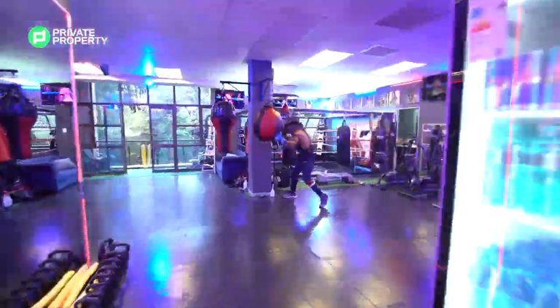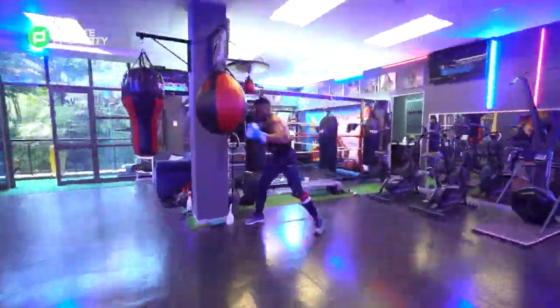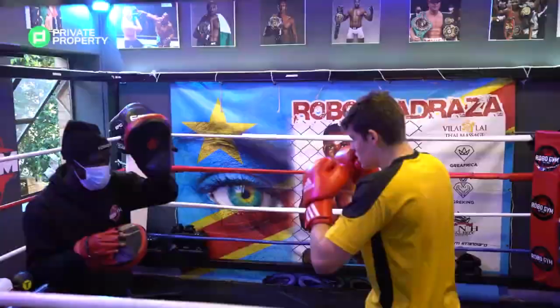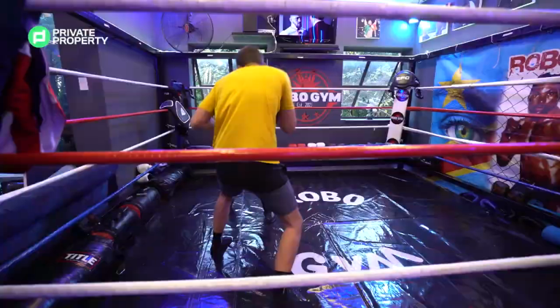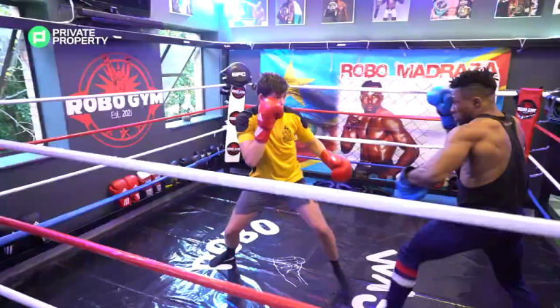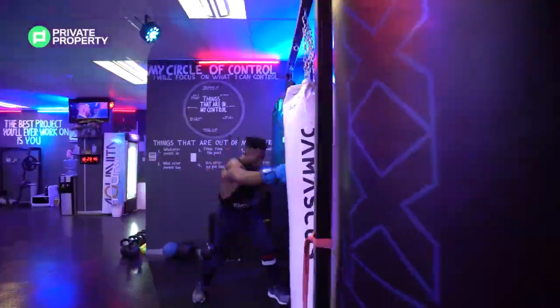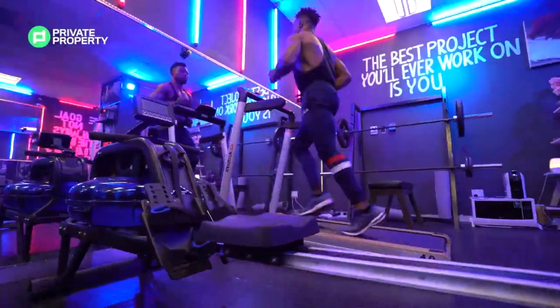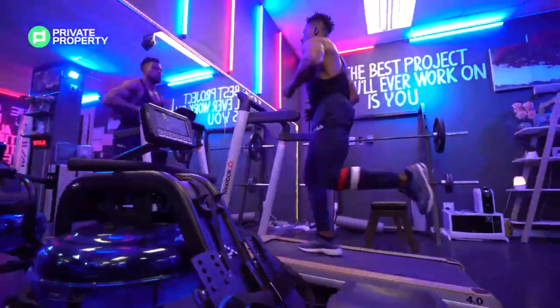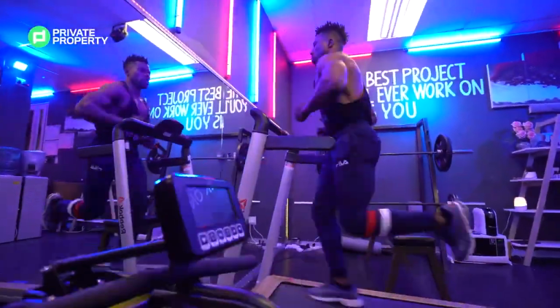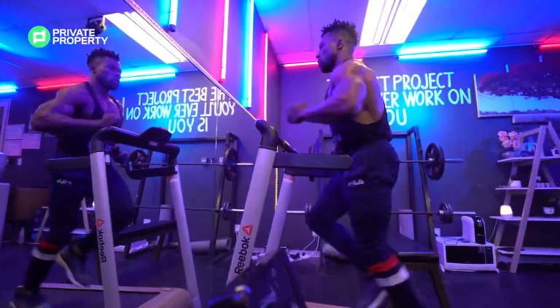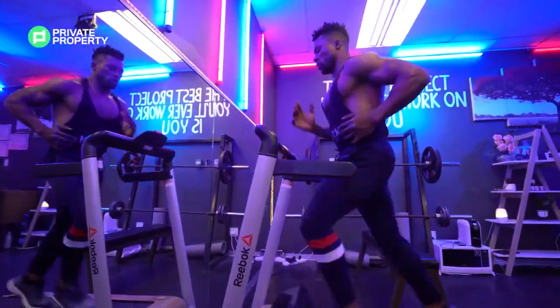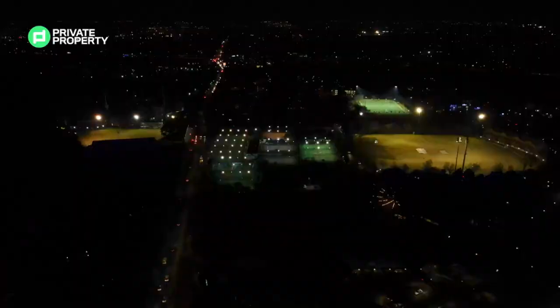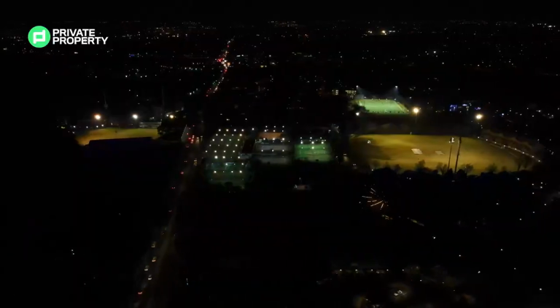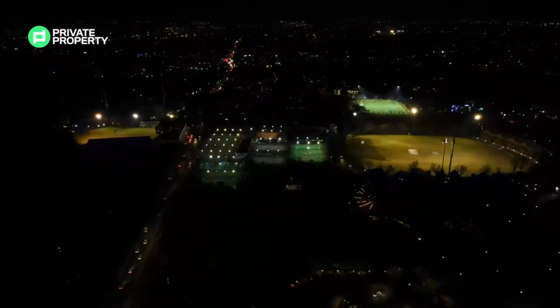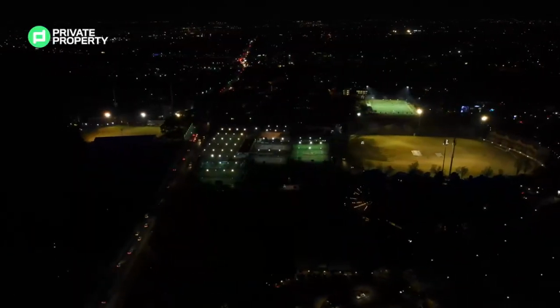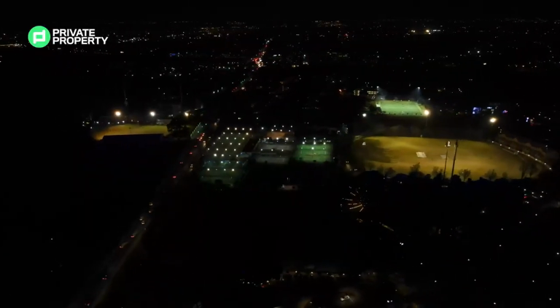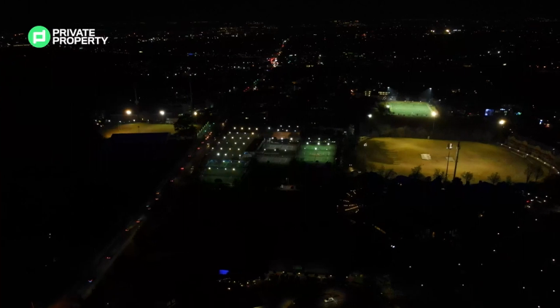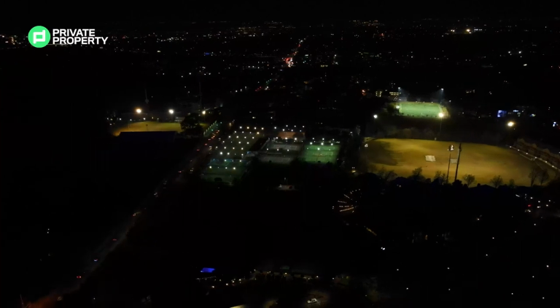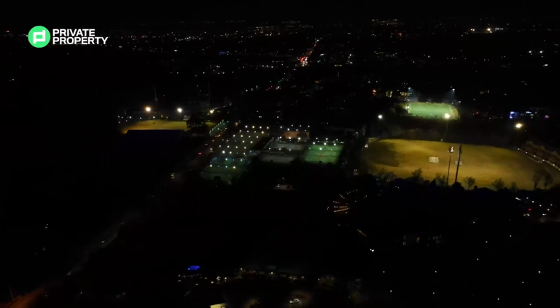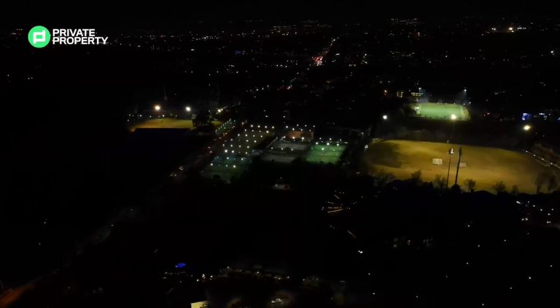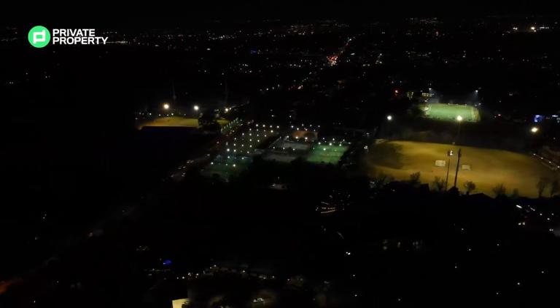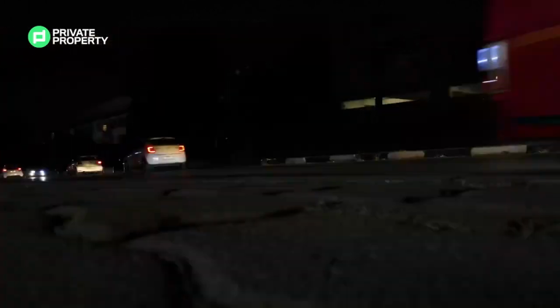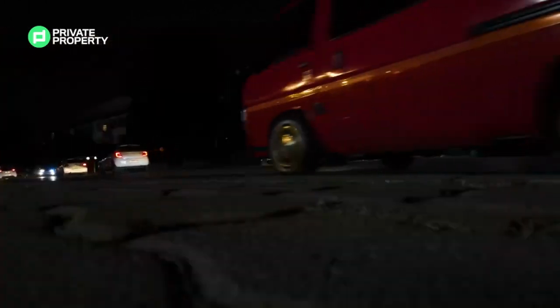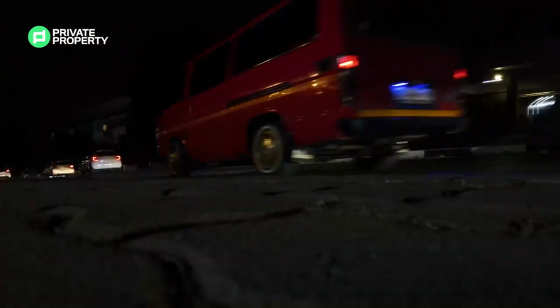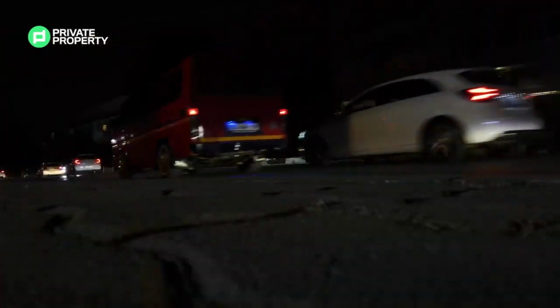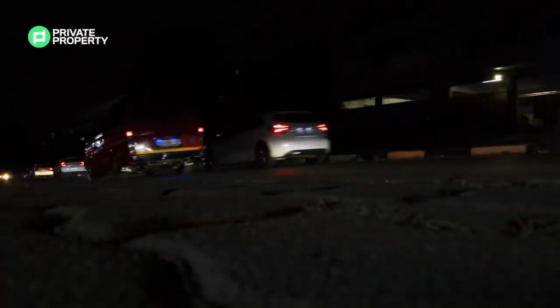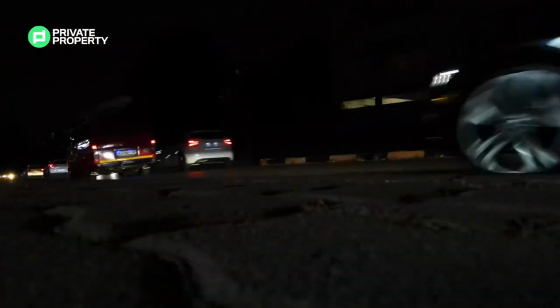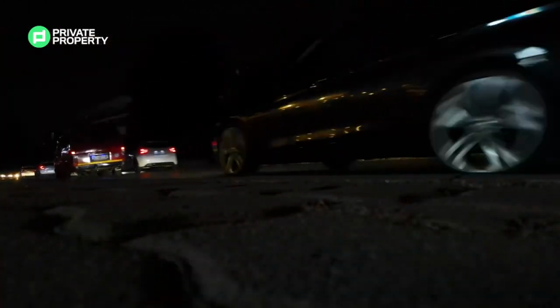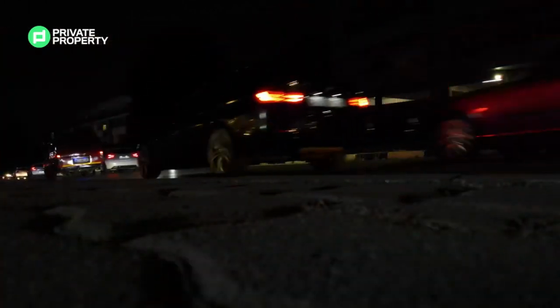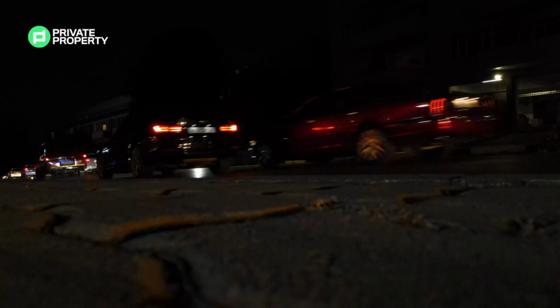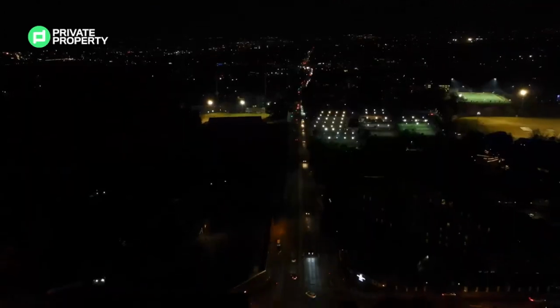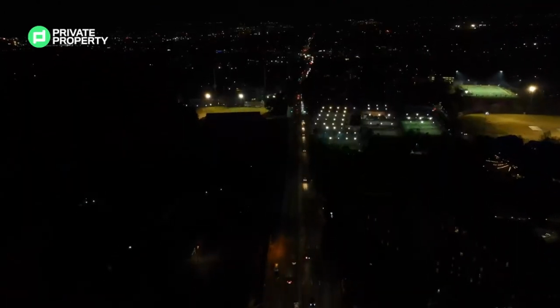If three yoga studios, five gyms, two Thai massage spas, and a soccer park that lights up at night for those lekker off-to-work action soccer leagues don't entice you into some exercise, then I'm not sure what will.